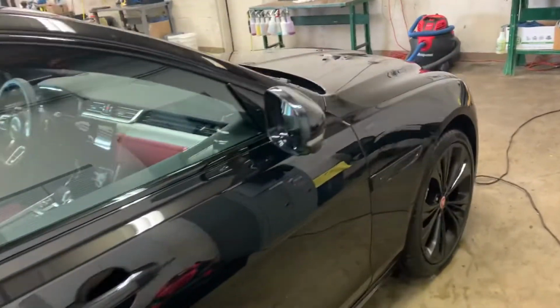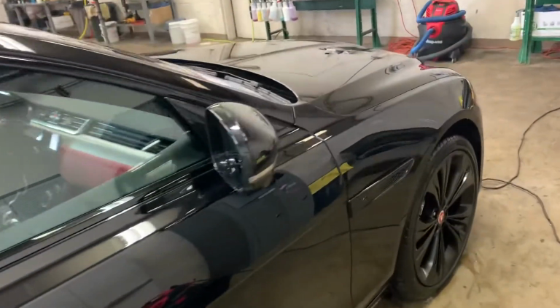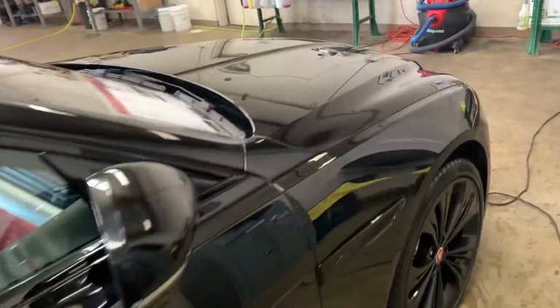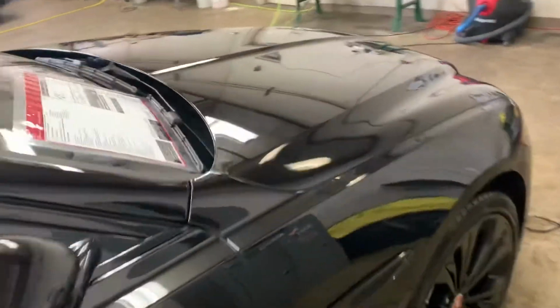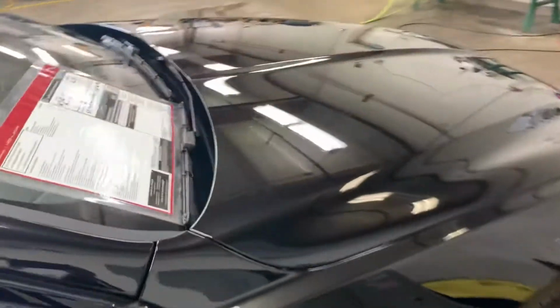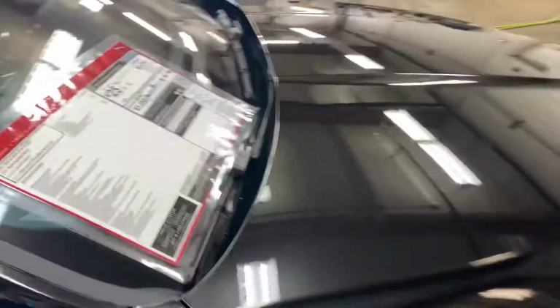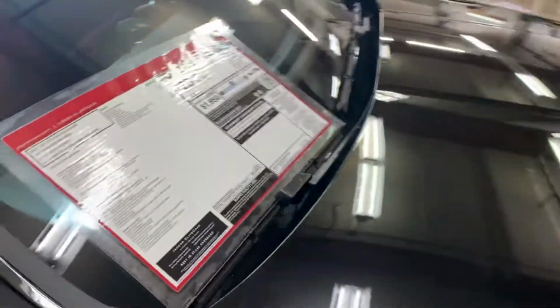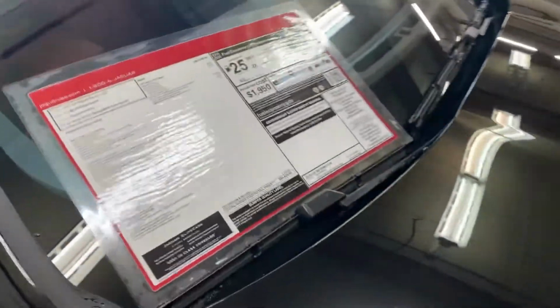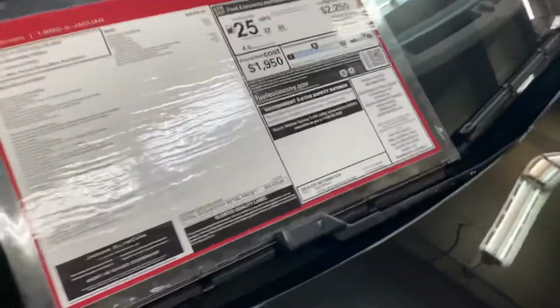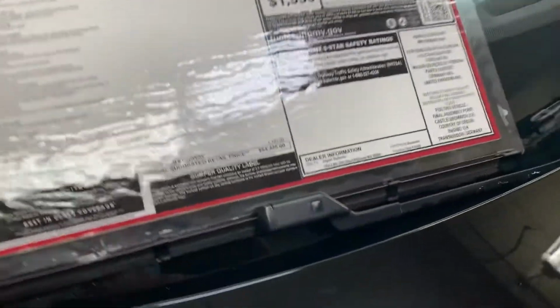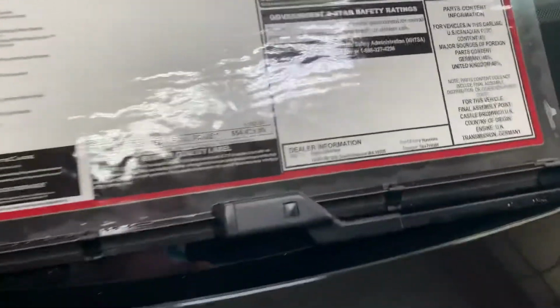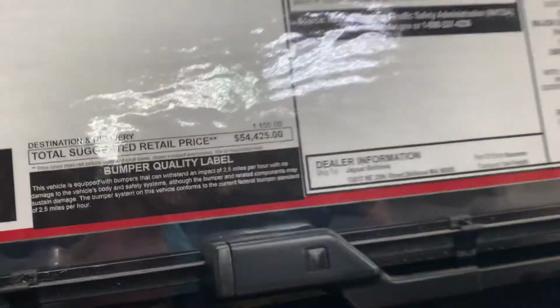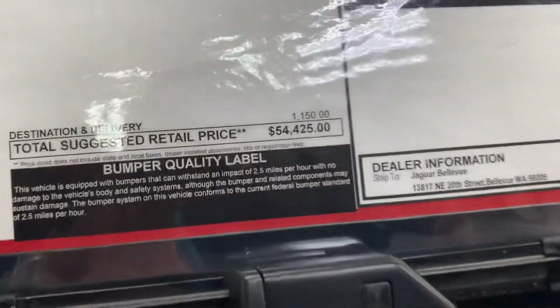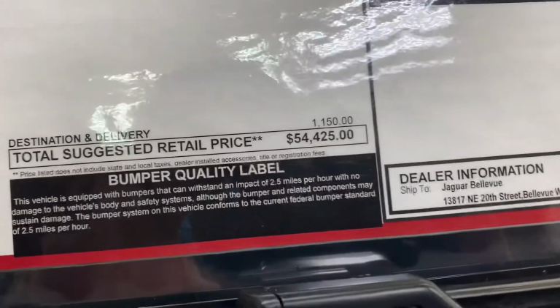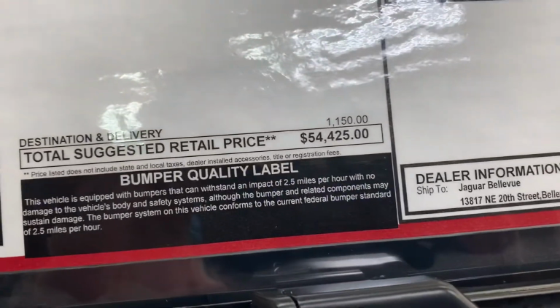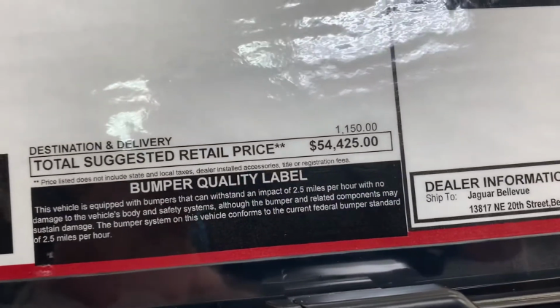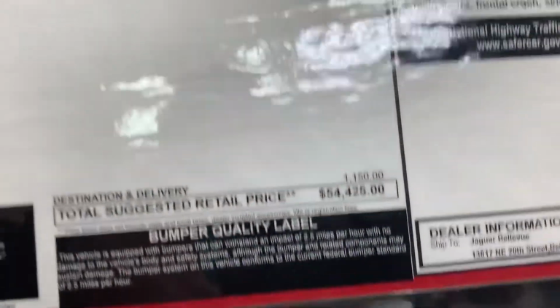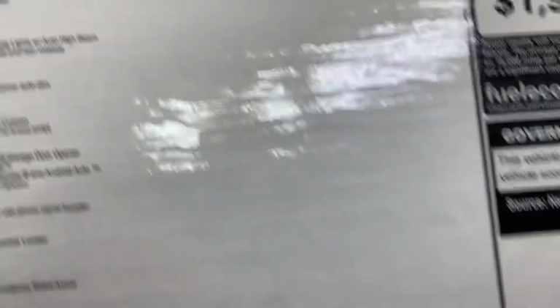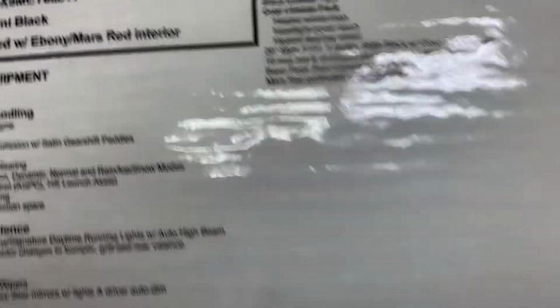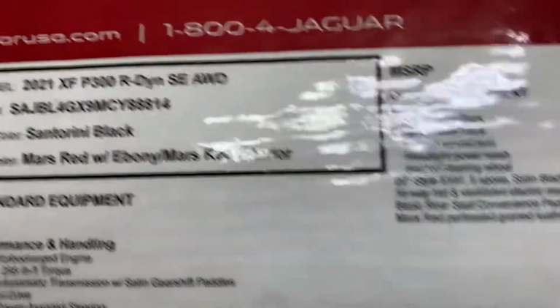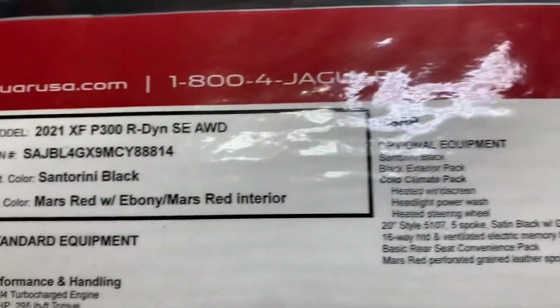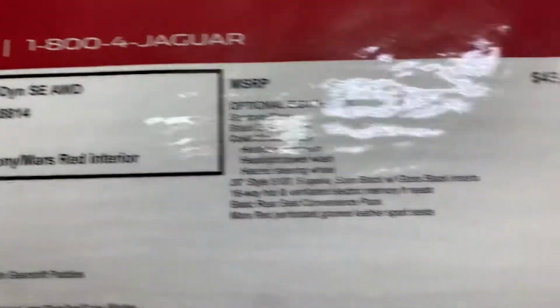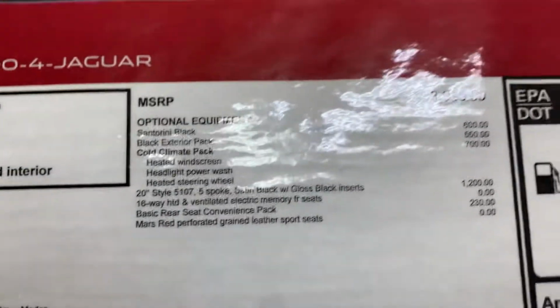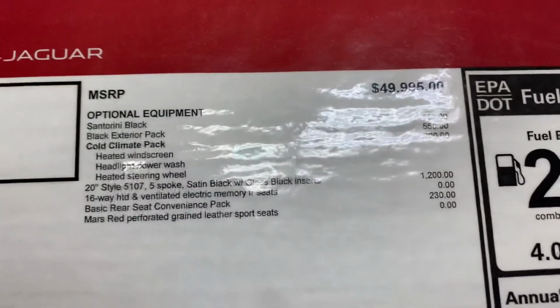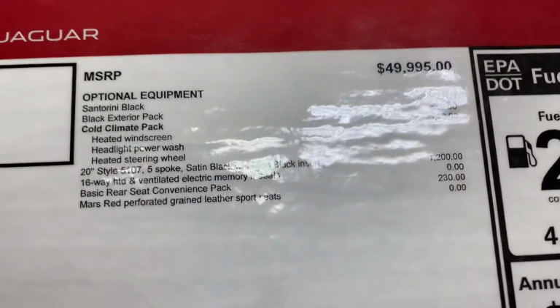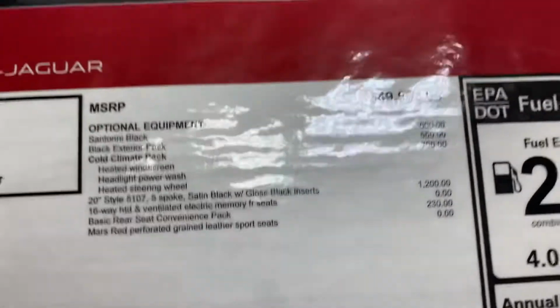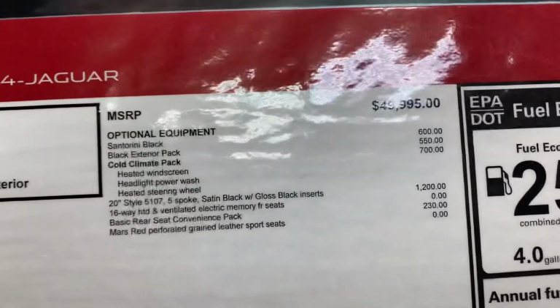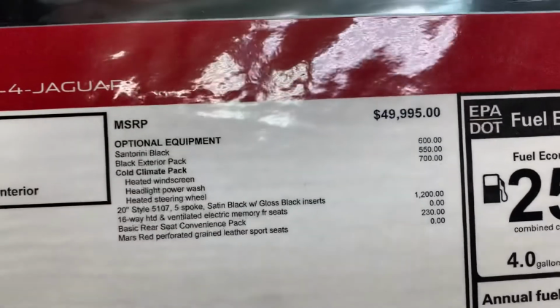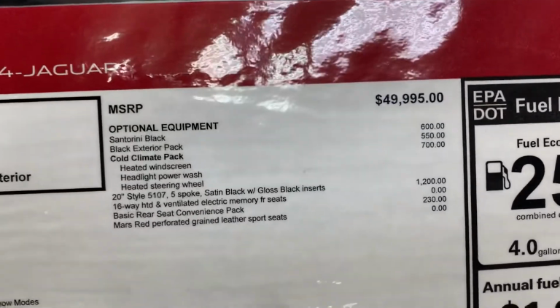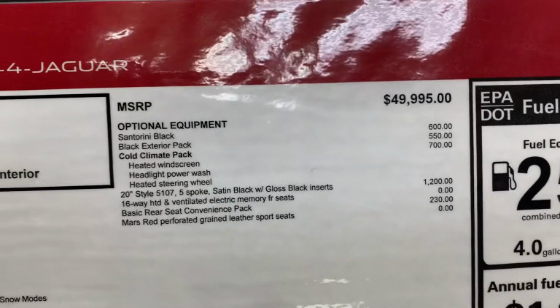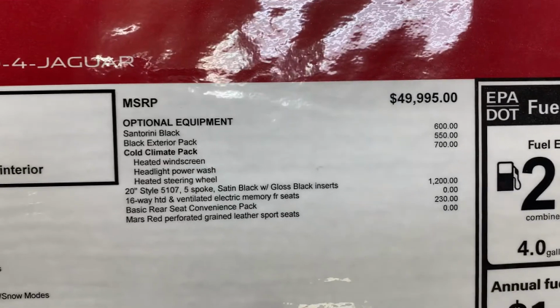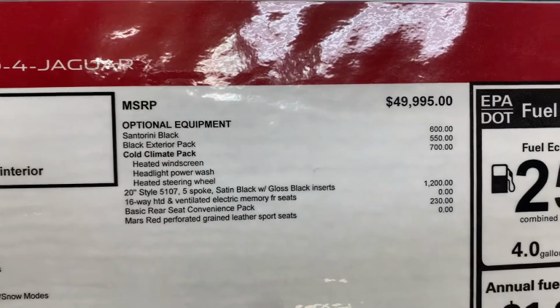This one's got the blackout package. Let's take a quick look at the sticker — $54,400. These are the options on the car.